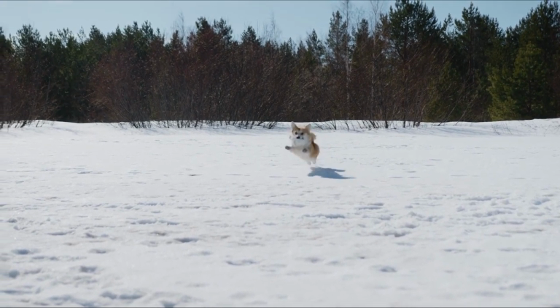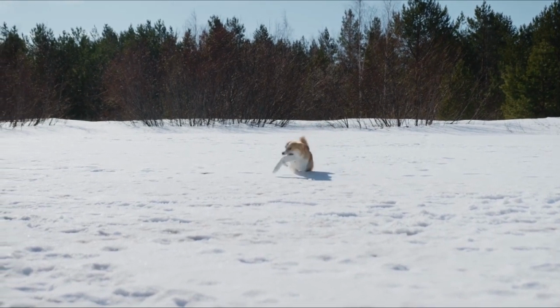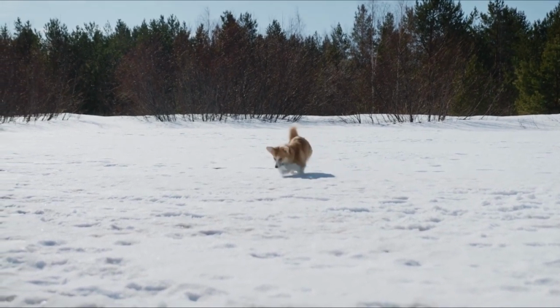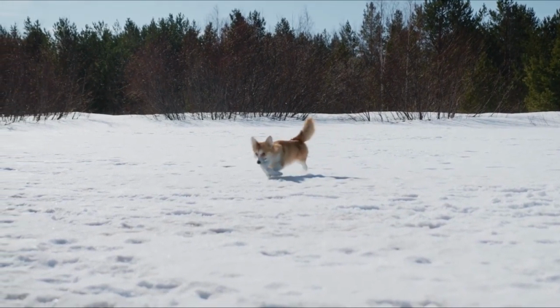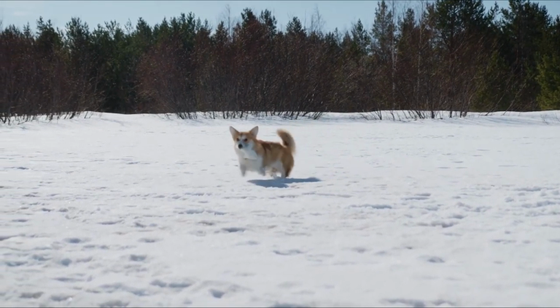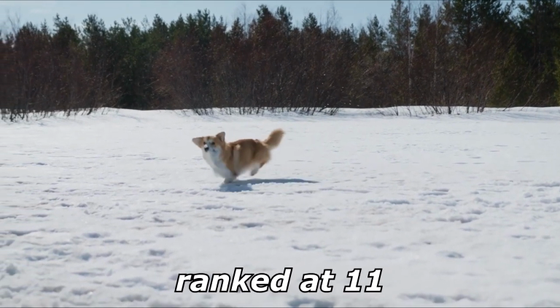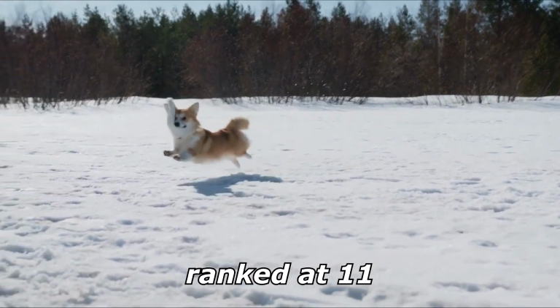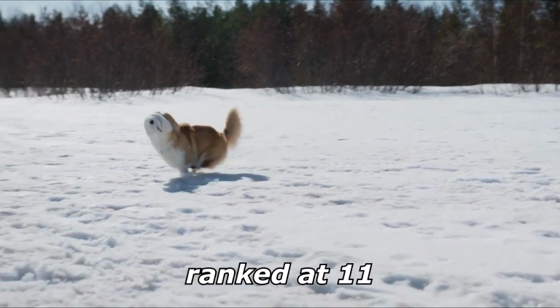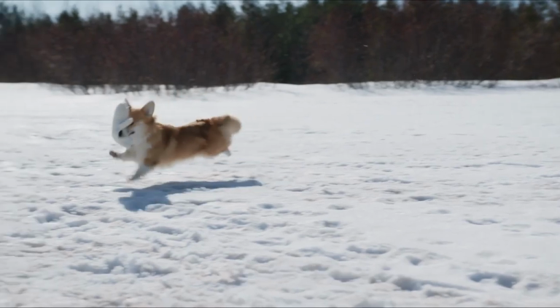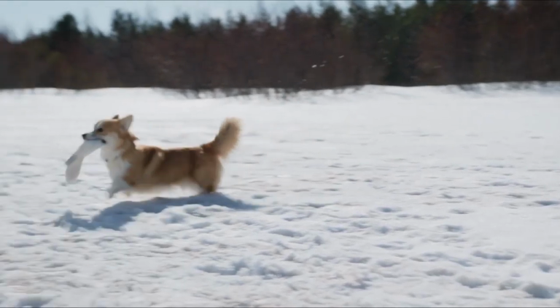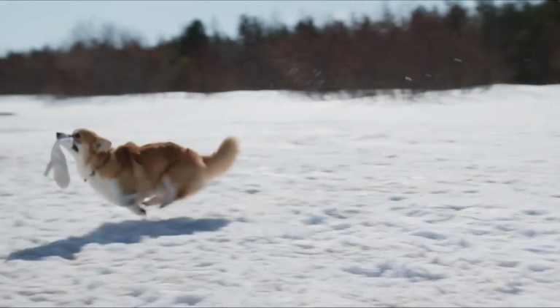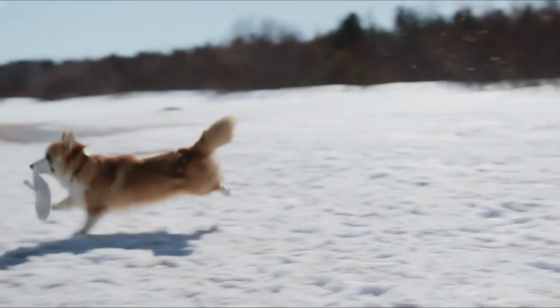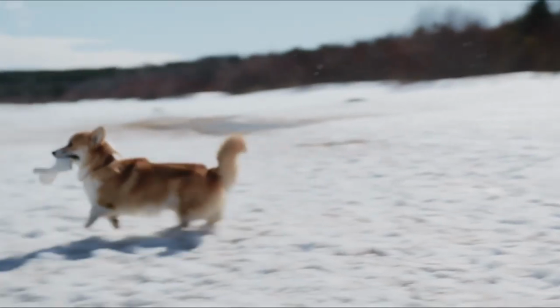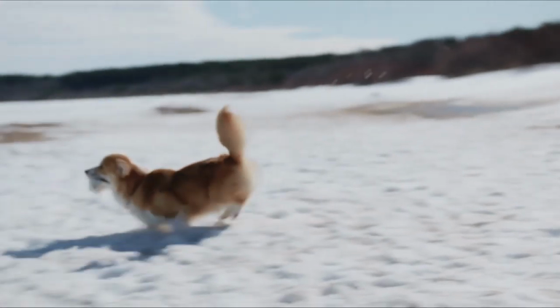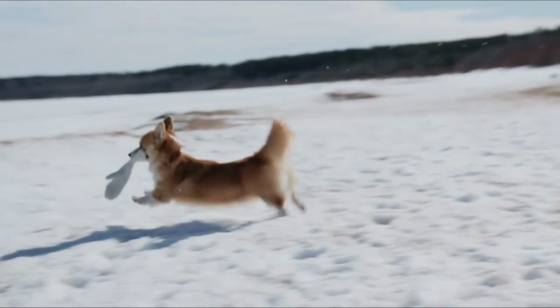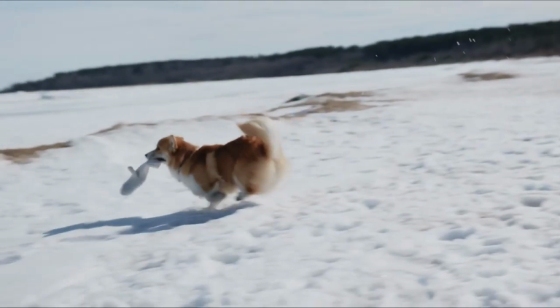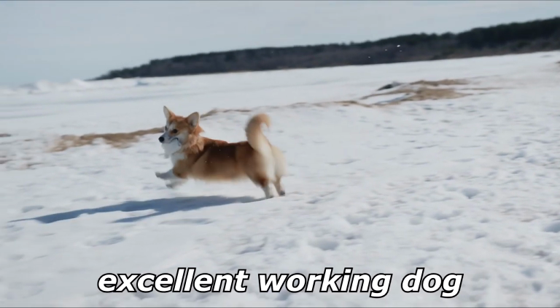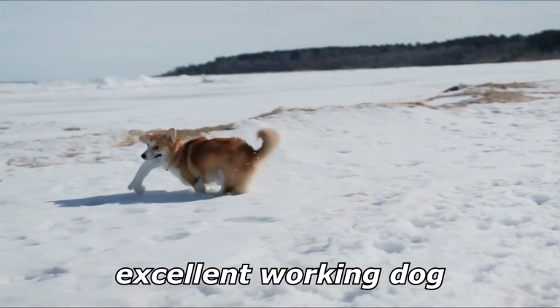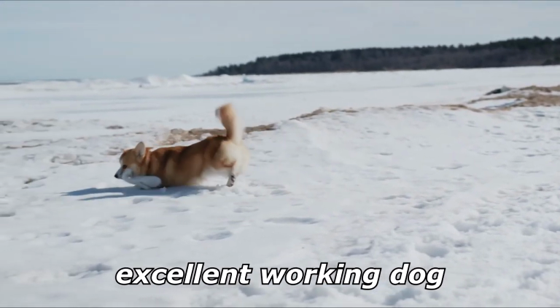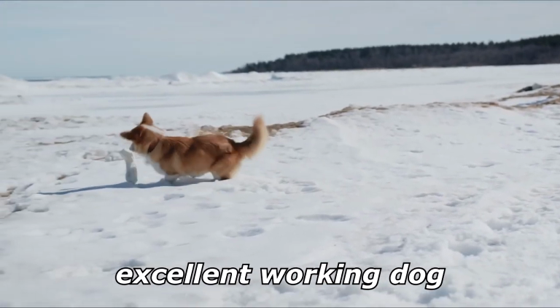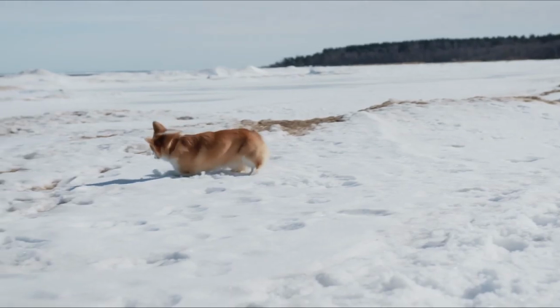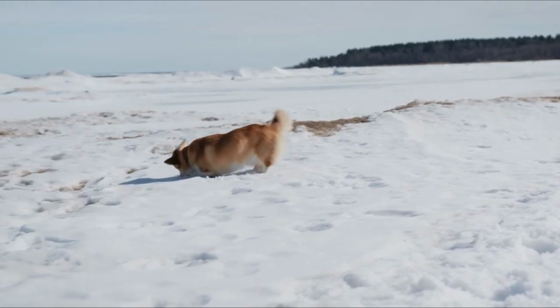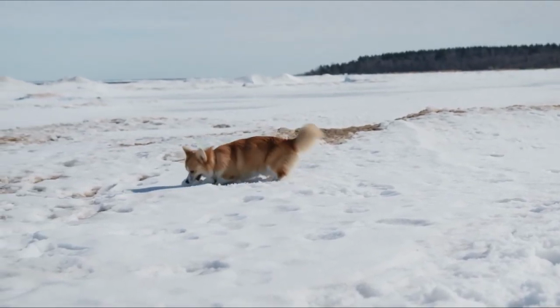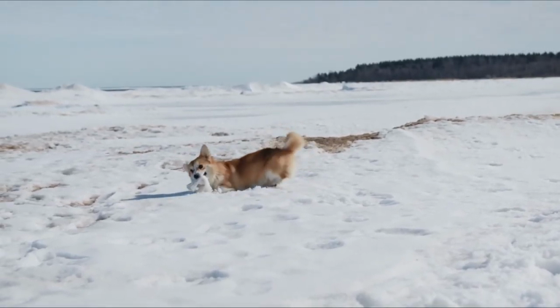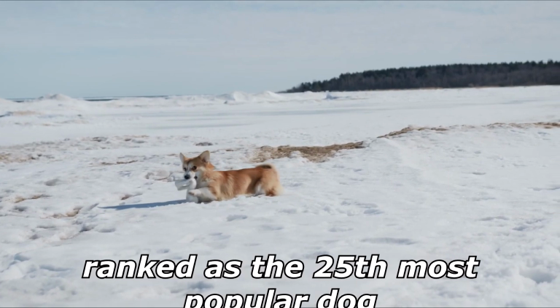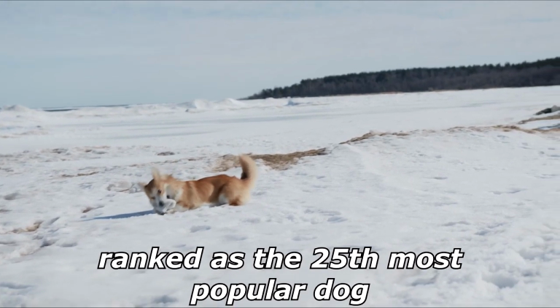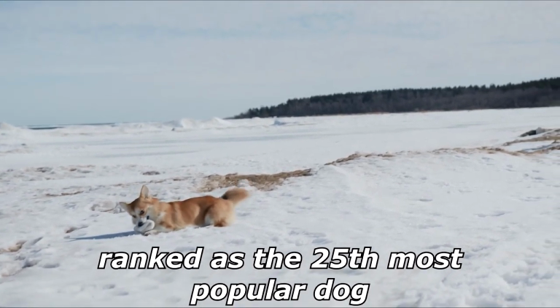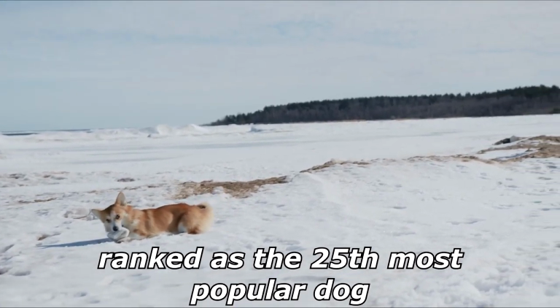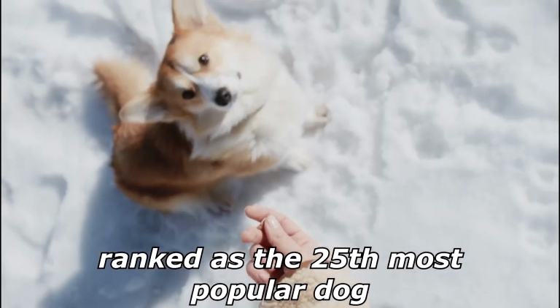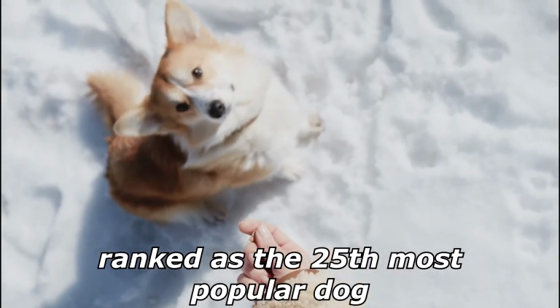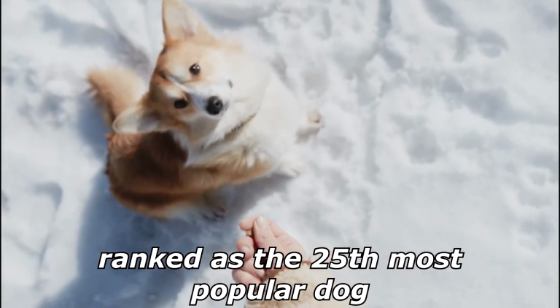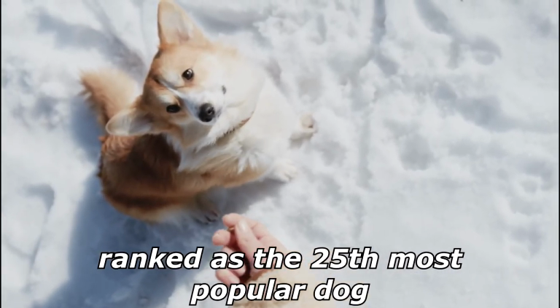The Pembroke Welsh Corgi has been ranked 11th in Stanley Coren's The Intelligence of Dogs, and is thus considered an excellent working dog. The Pembroke Welsh Corgi was also ranked as the 25th most popular dog in 2011.